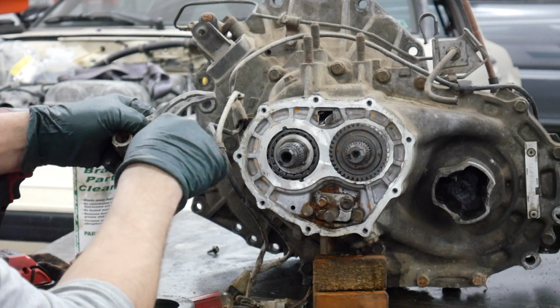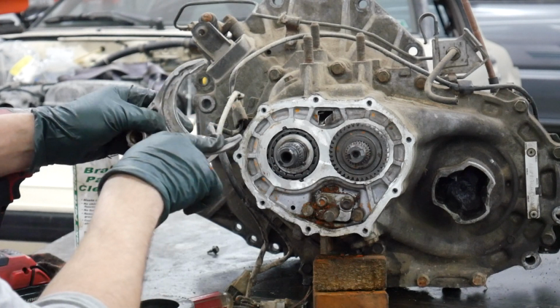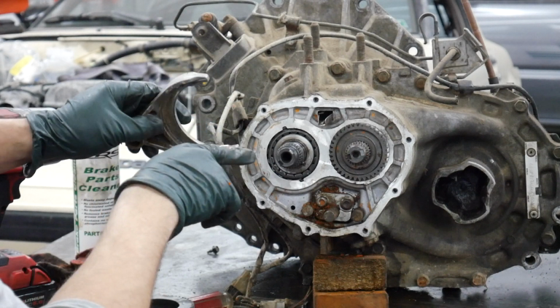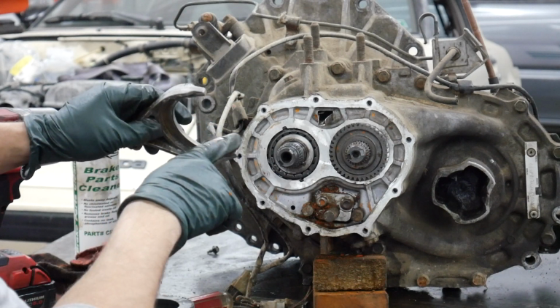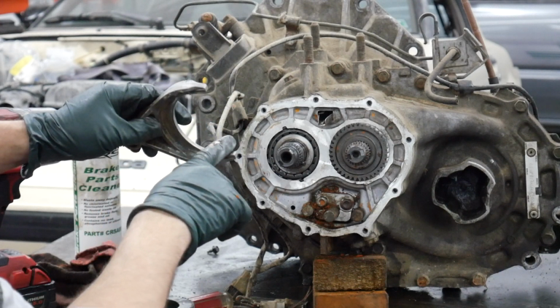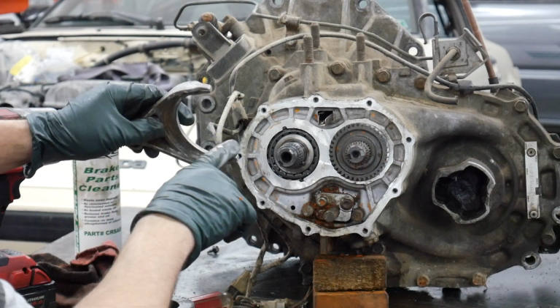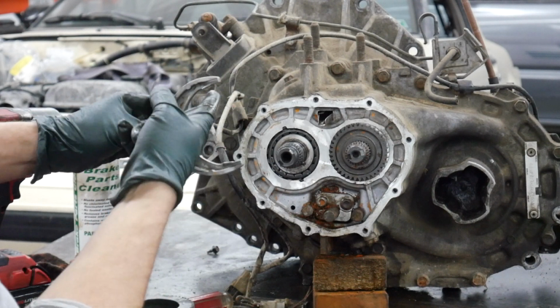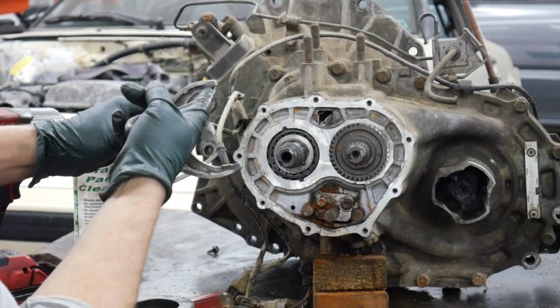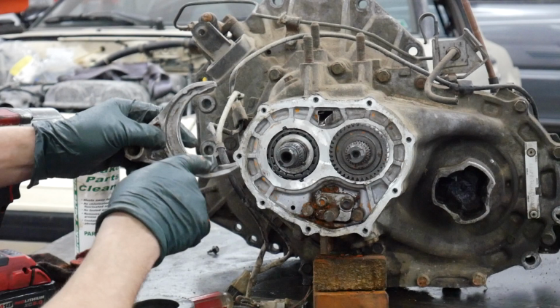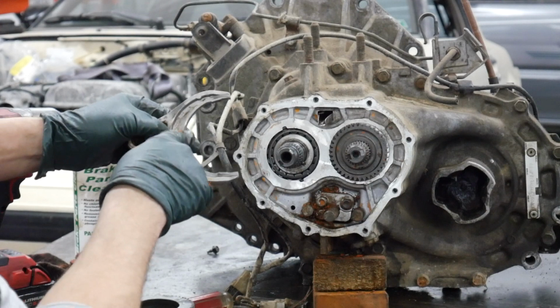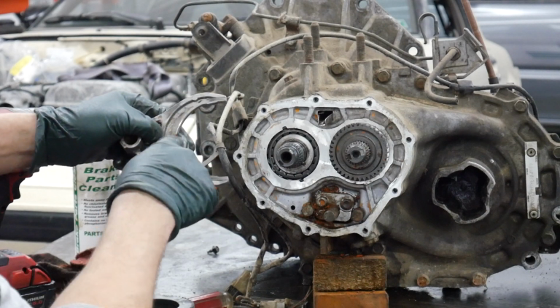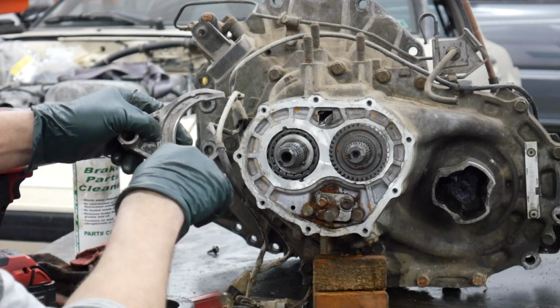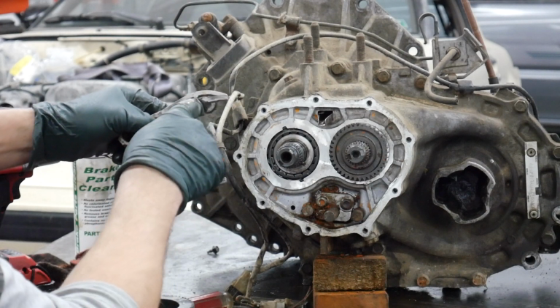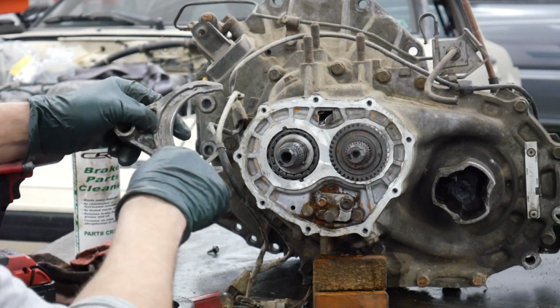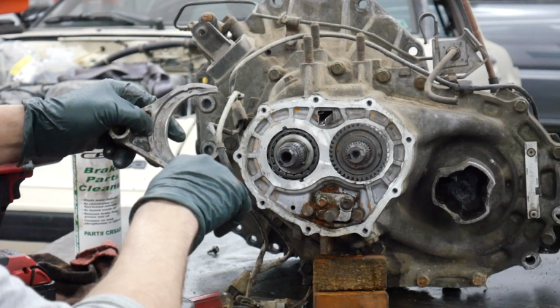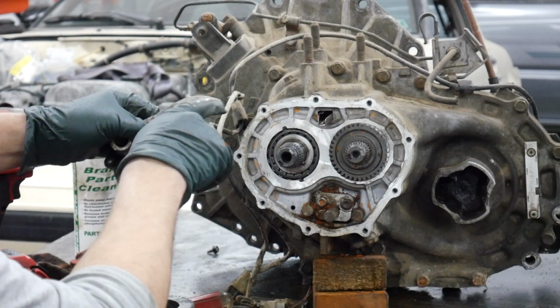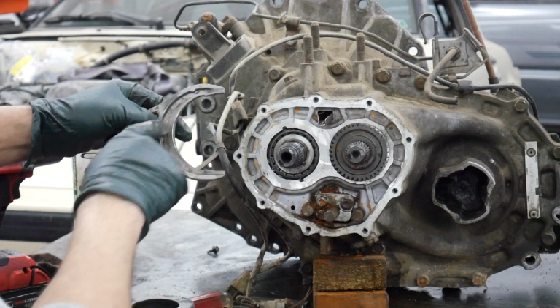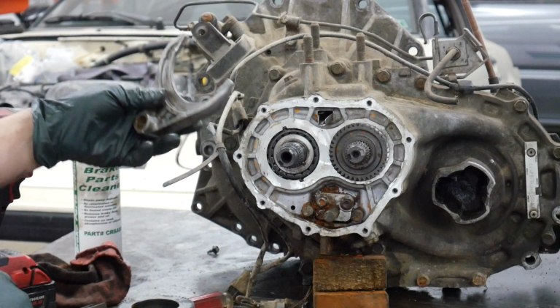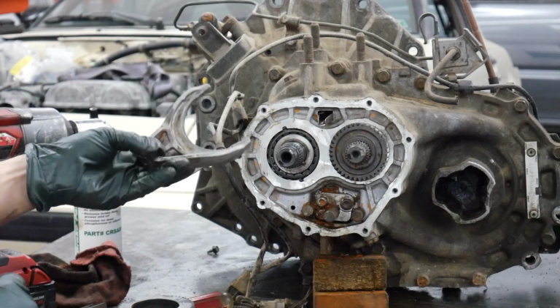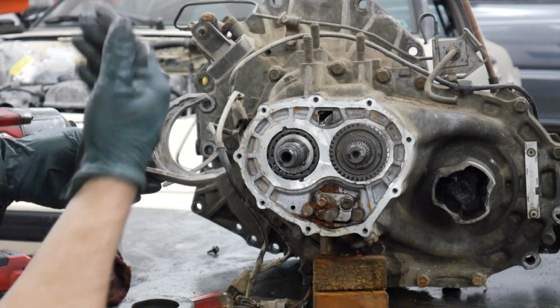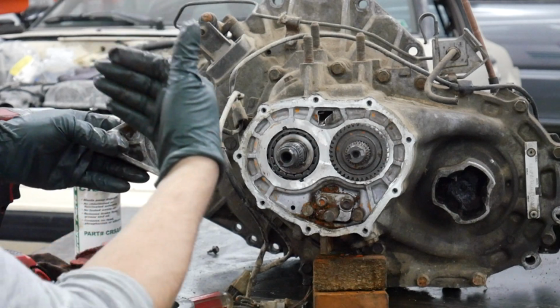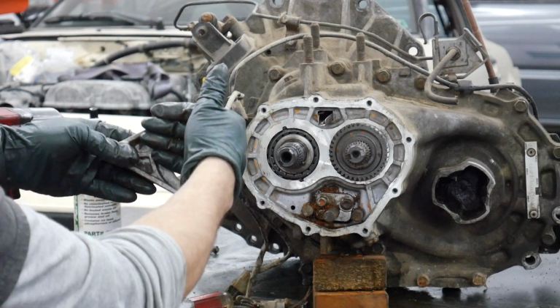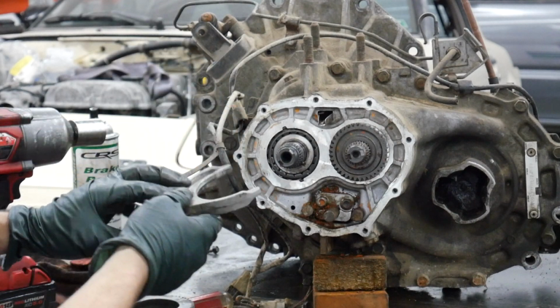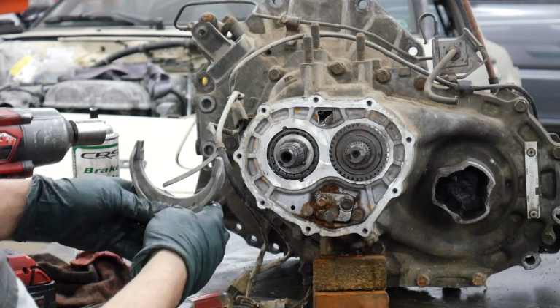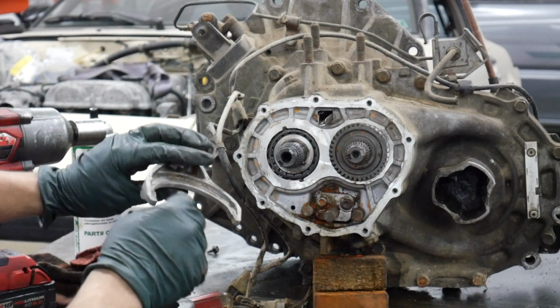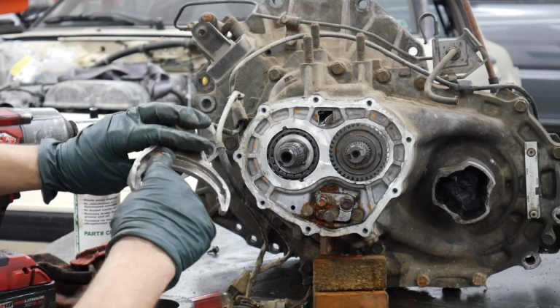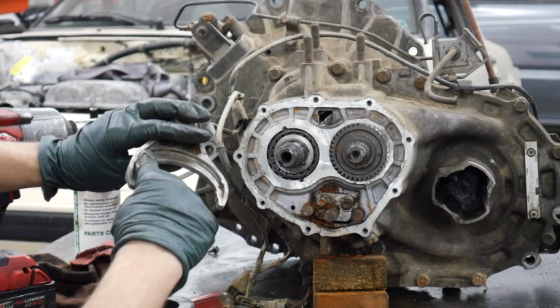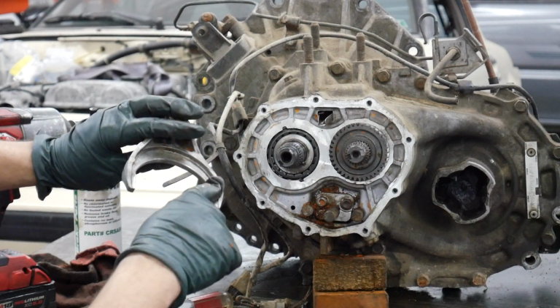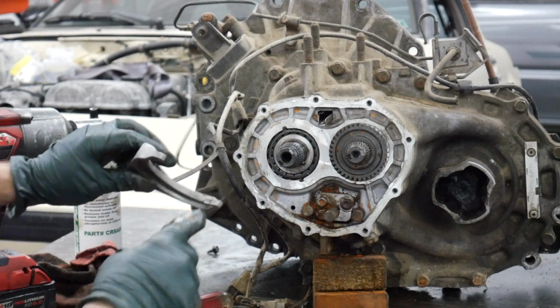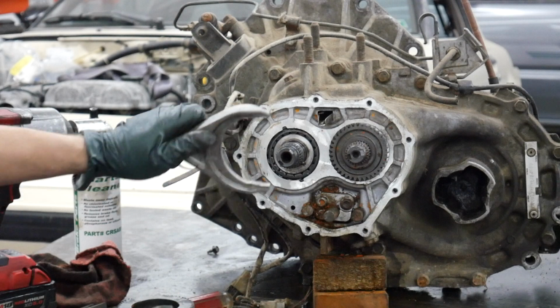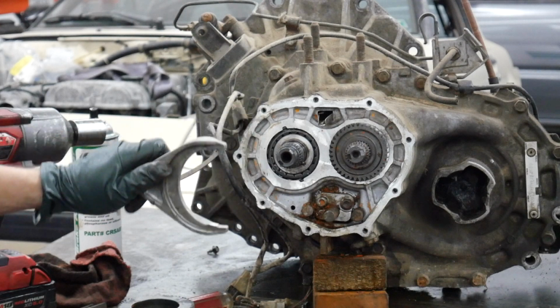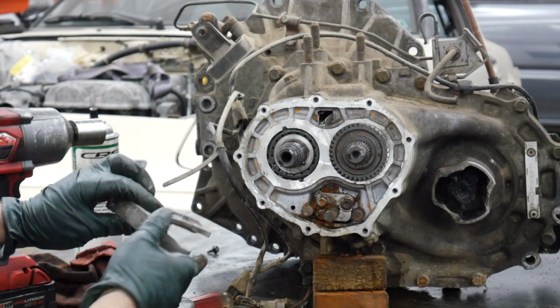Most of the damage is right here on the tips of the fingers or along this ridge. If this is all shiny from tip to tip, then this fork is bad — that means you've worn a significant amount of material off and it can't fully engage fifth gear.